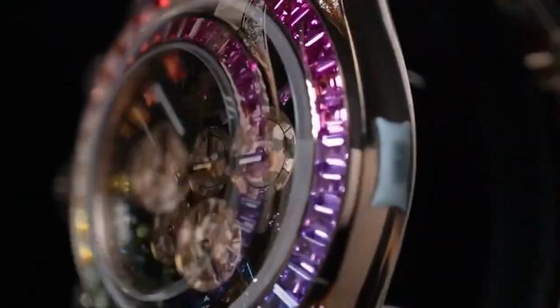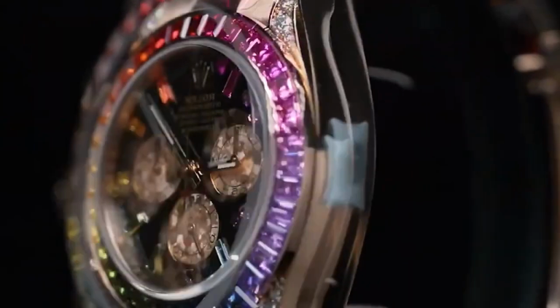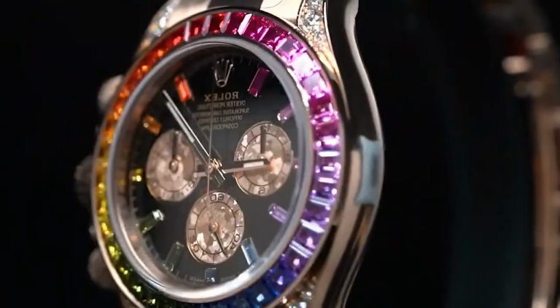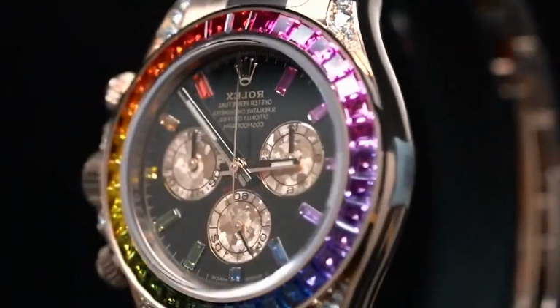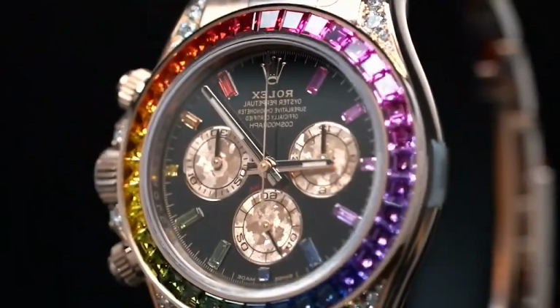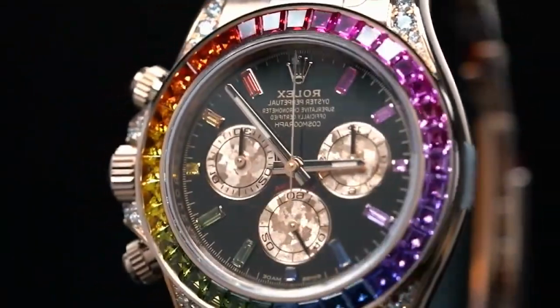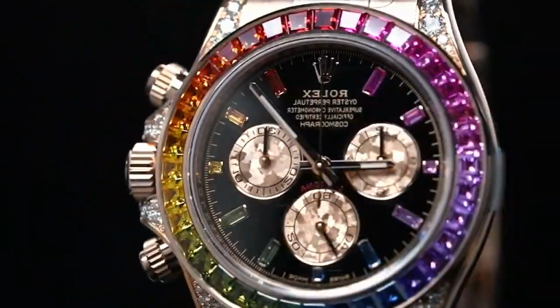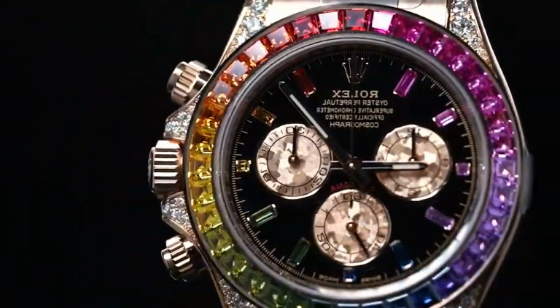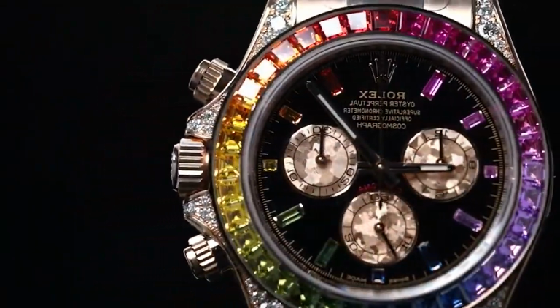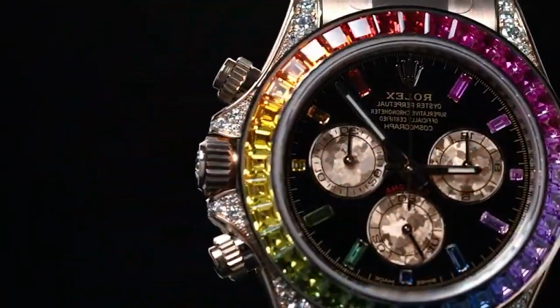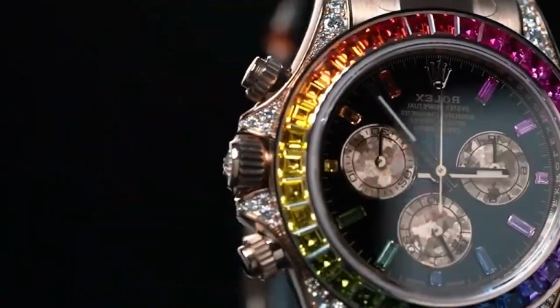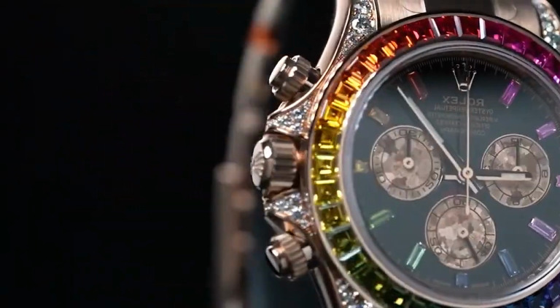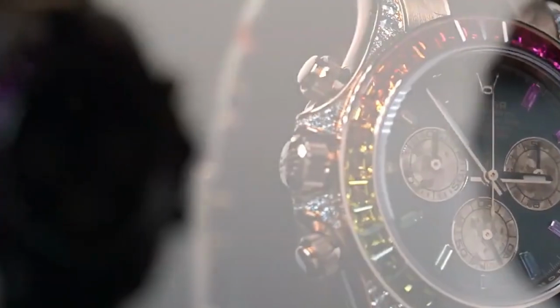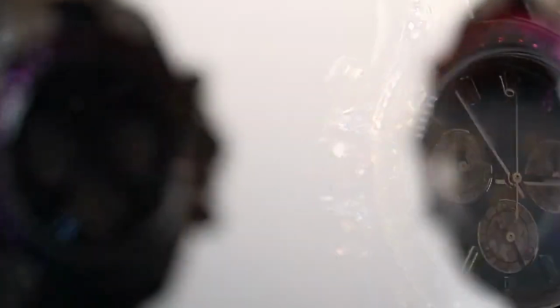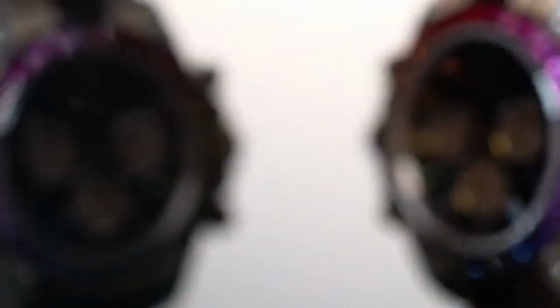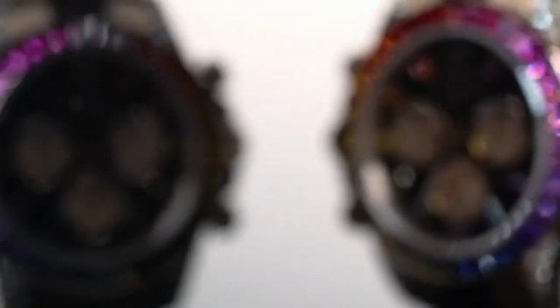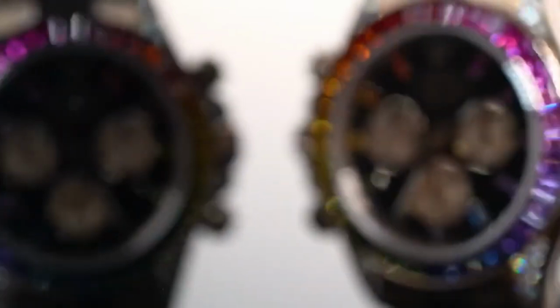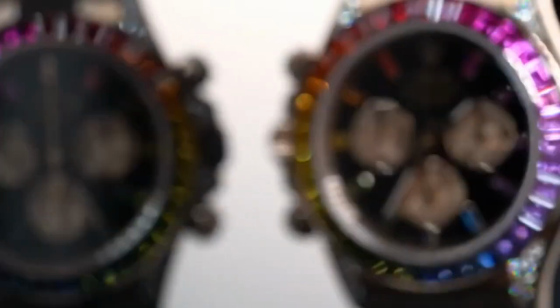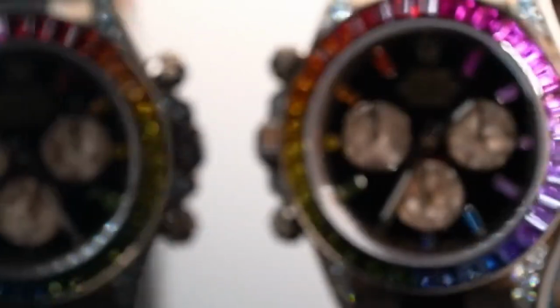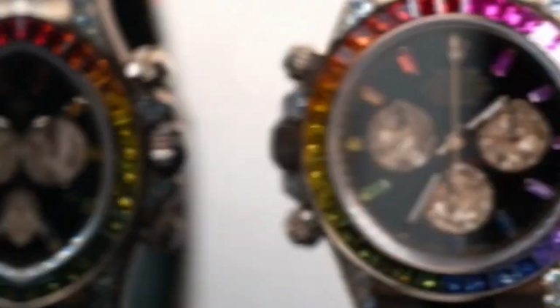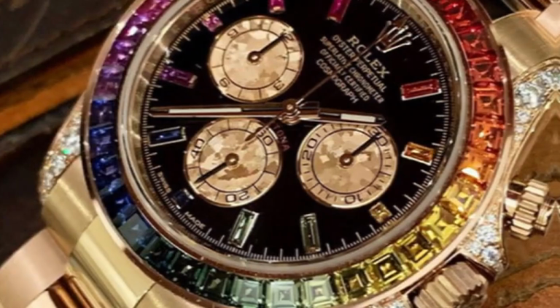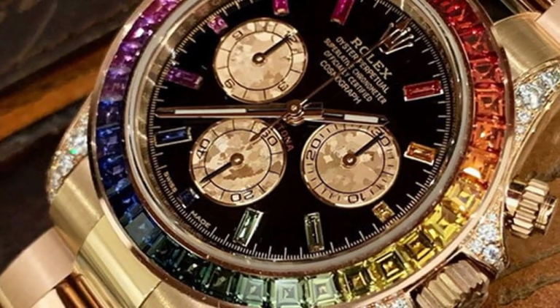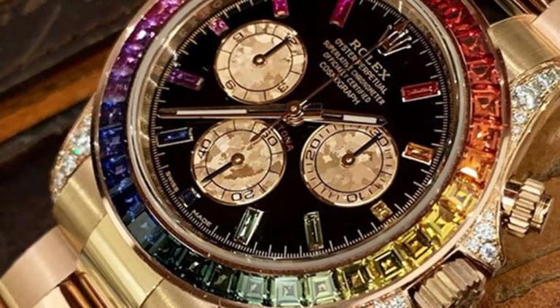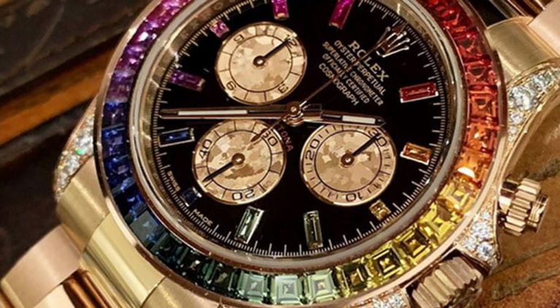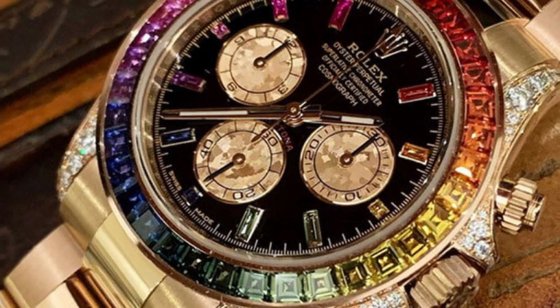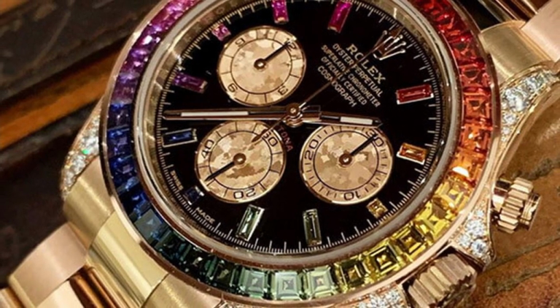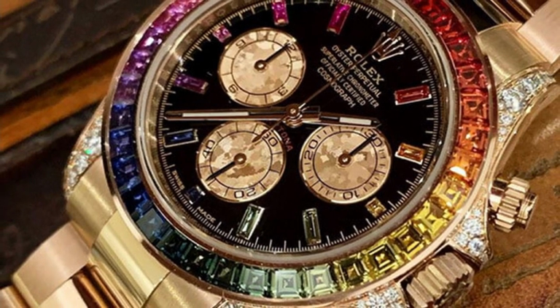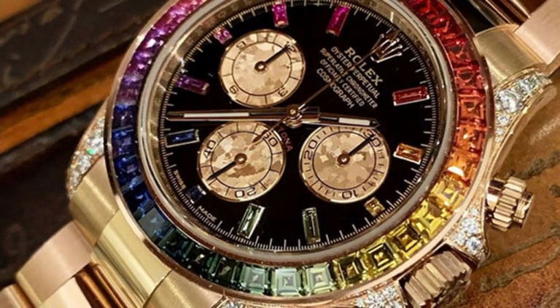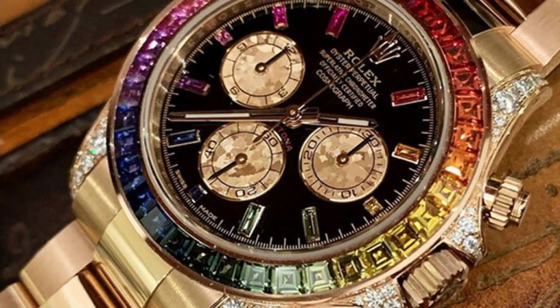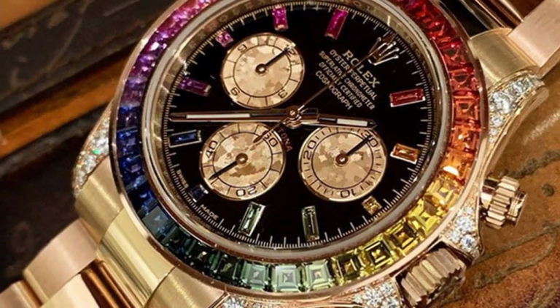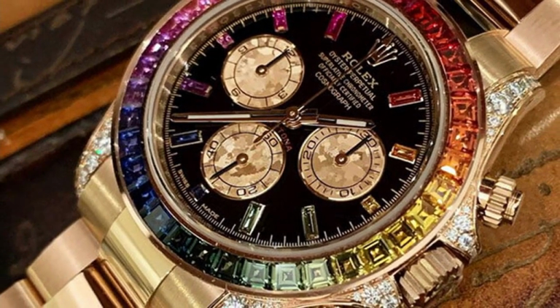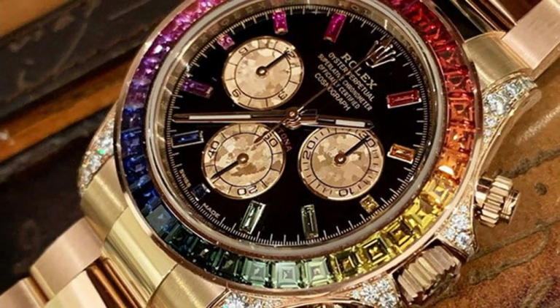Rolex shocked all of us this year by releasing the Everose version, which is stunning in metal. The watch is fairly similar to the two previous models, but the case and band are made of a new metal, and the hour indices are altered — which, while minor, has a large effect.